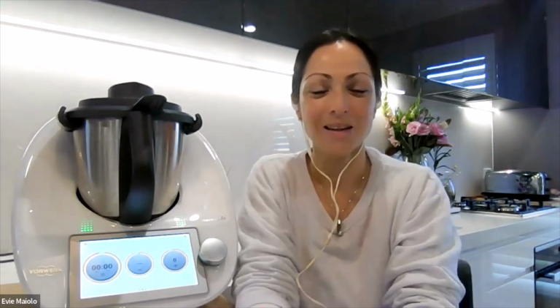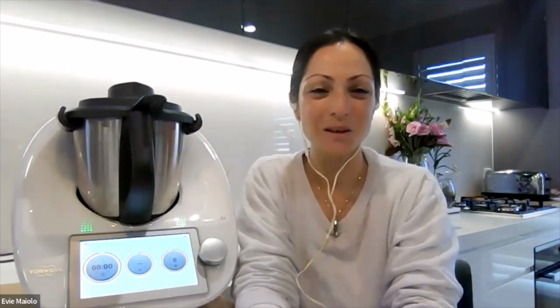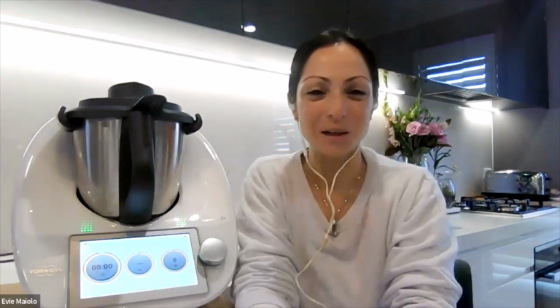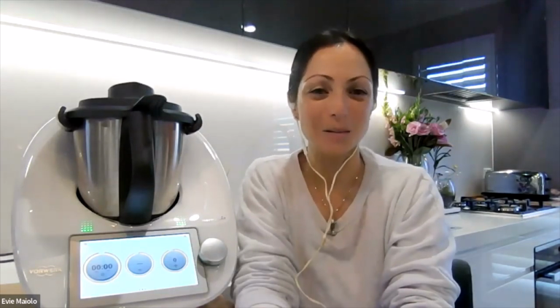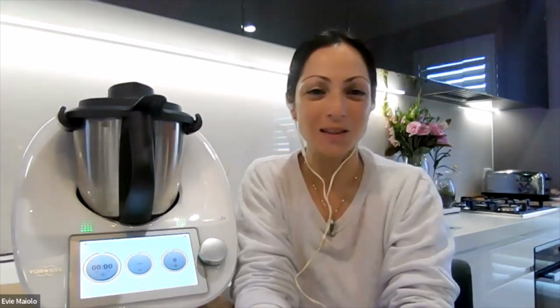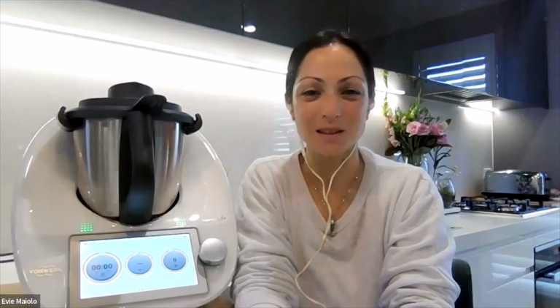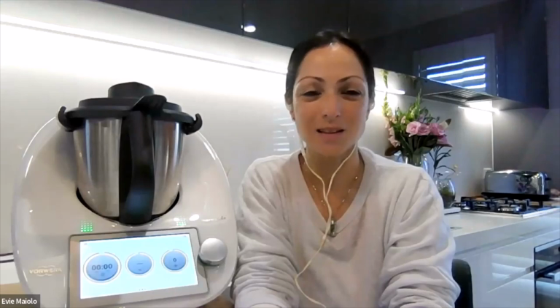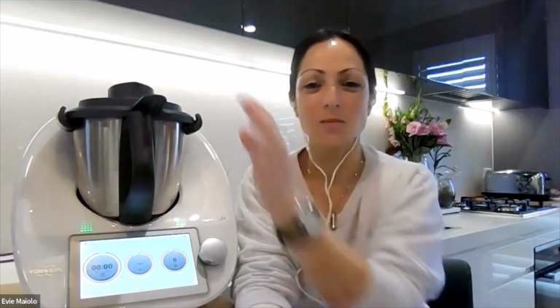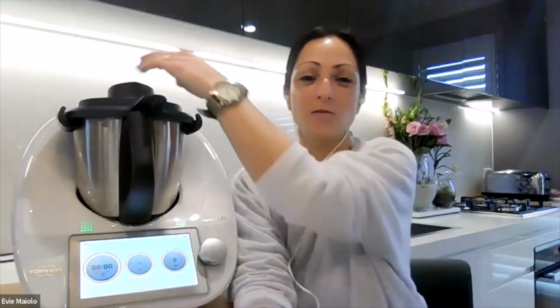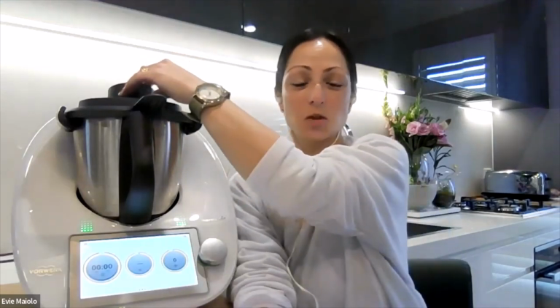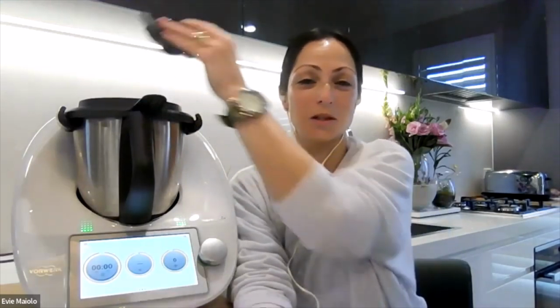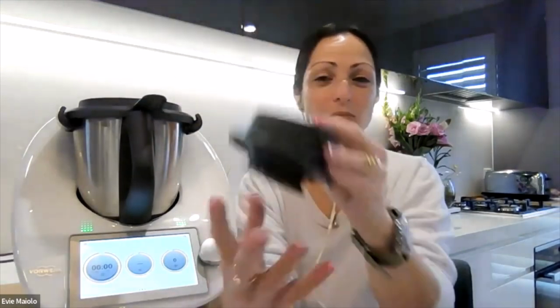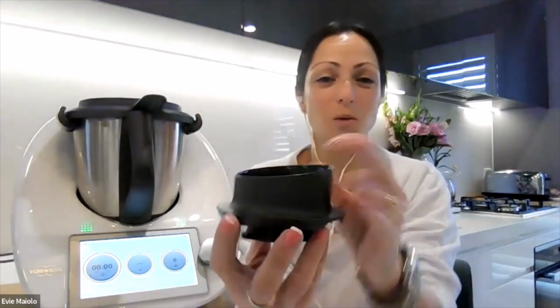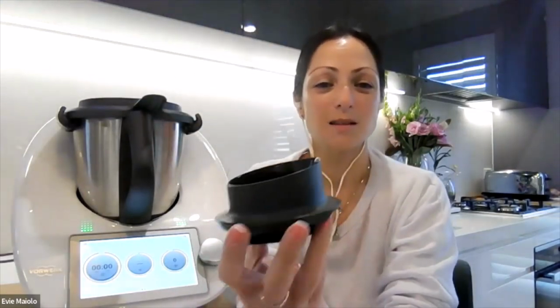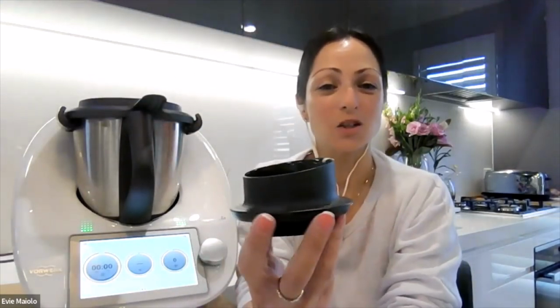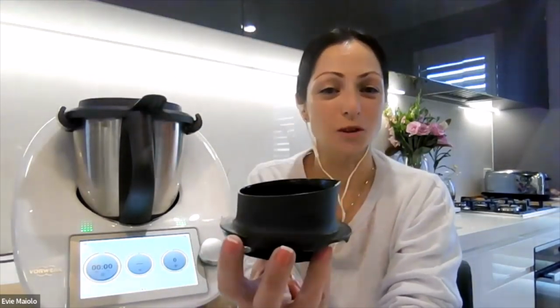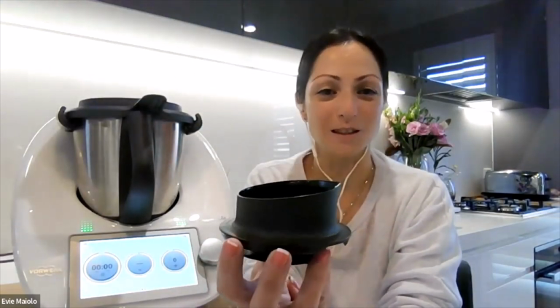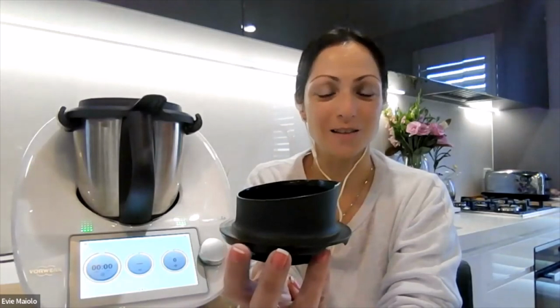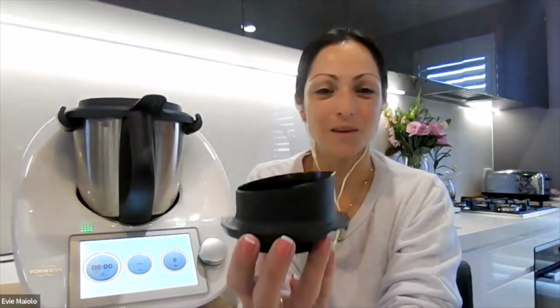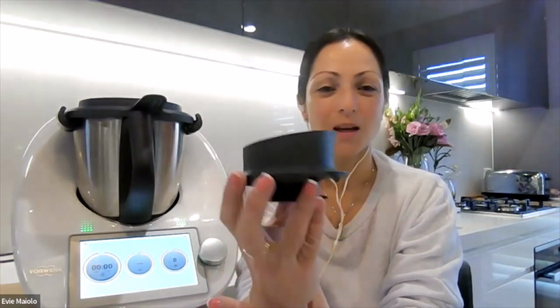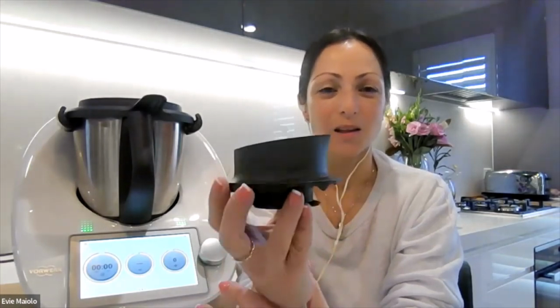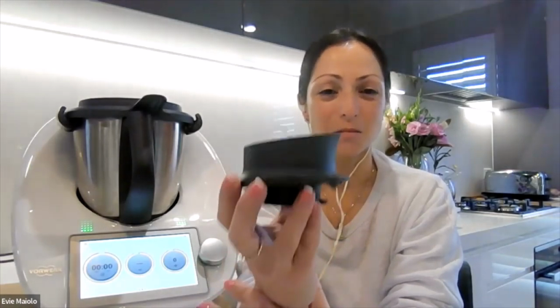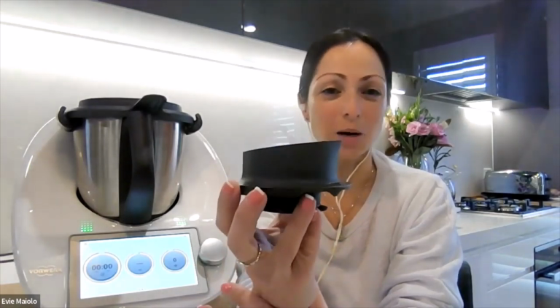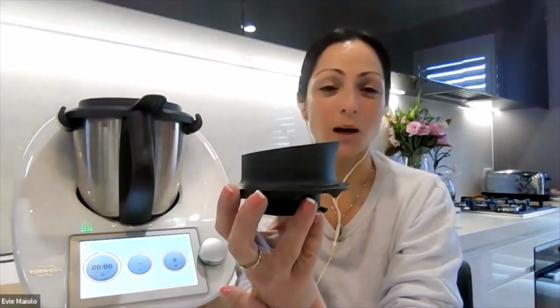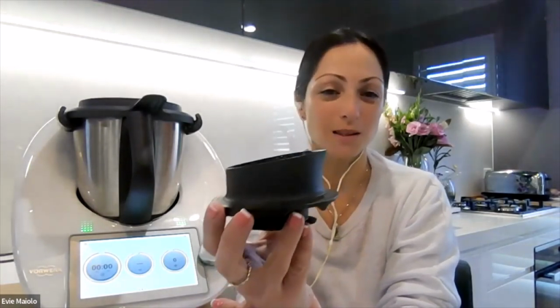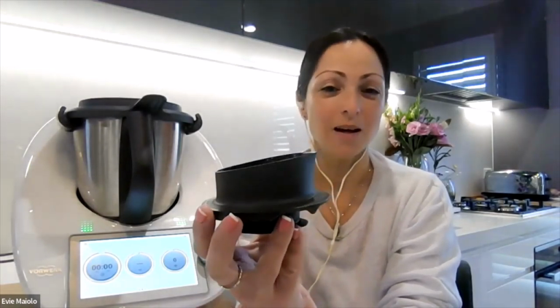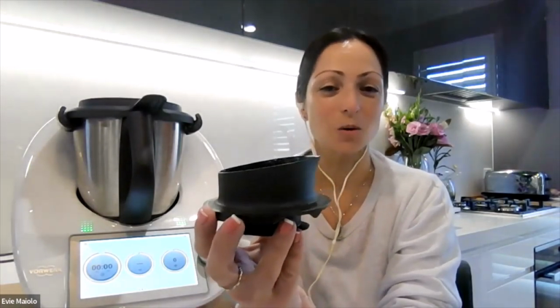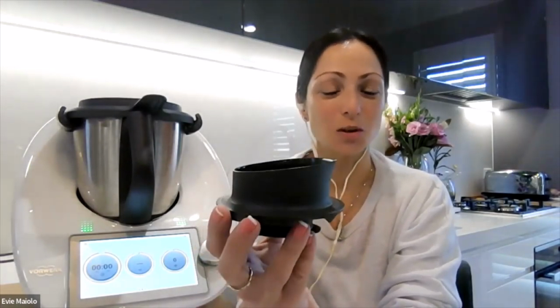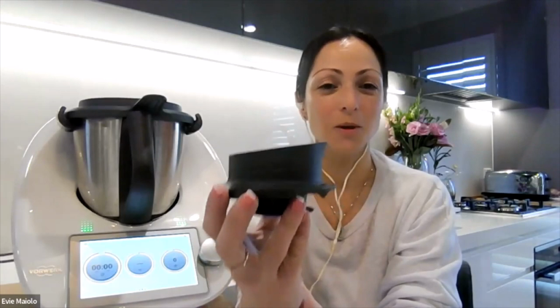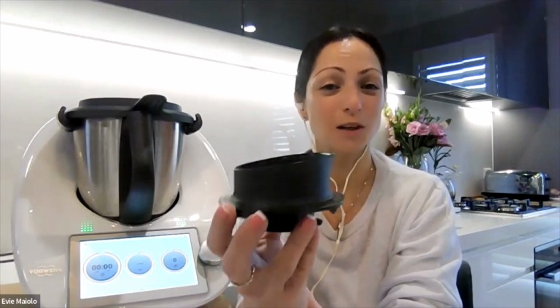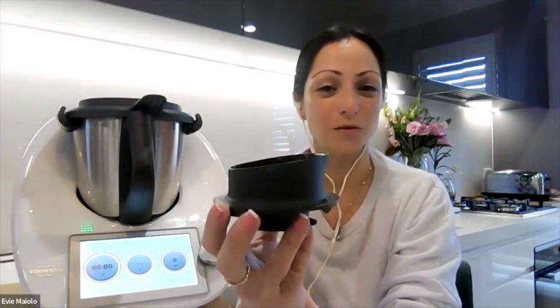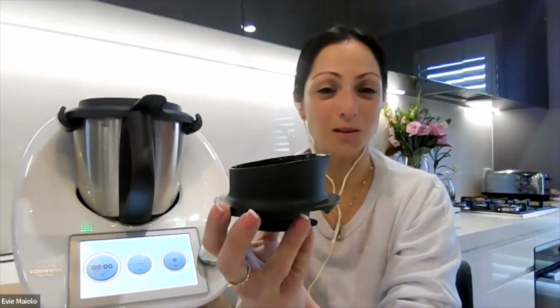The new measuring cup that comes with the TM6 is made from a very durable material which exceeds international food safety standards. This measuring cup, or MC as it's called for short, can be used for a number of purposes.